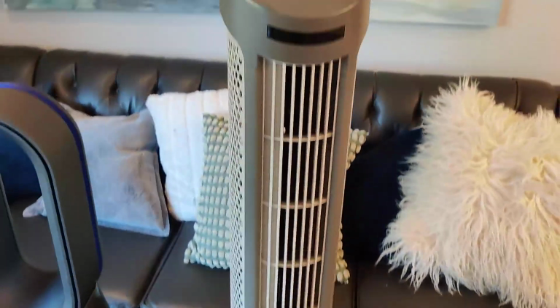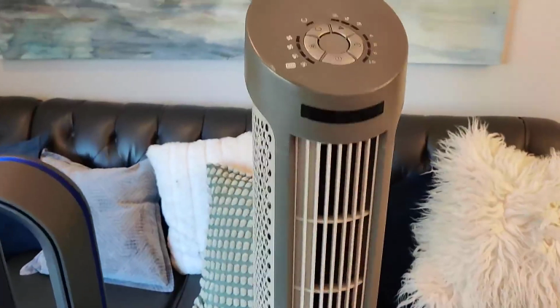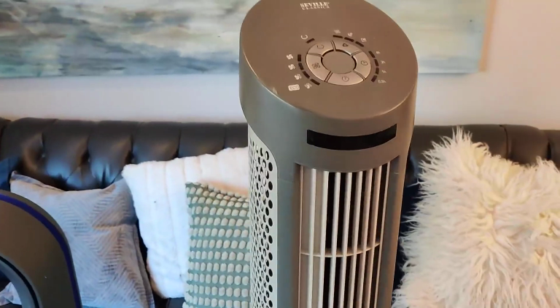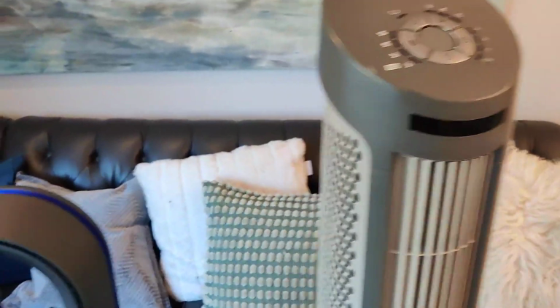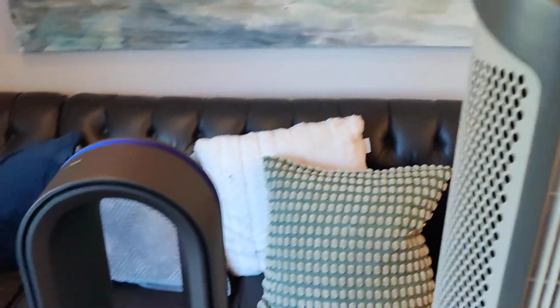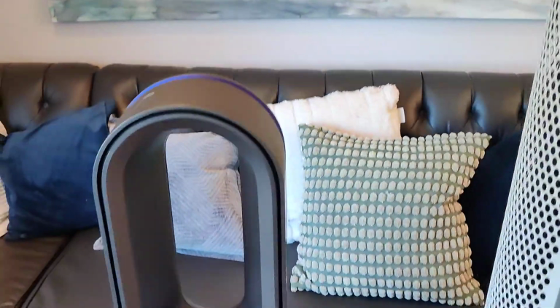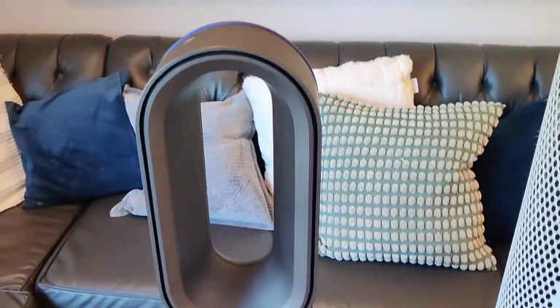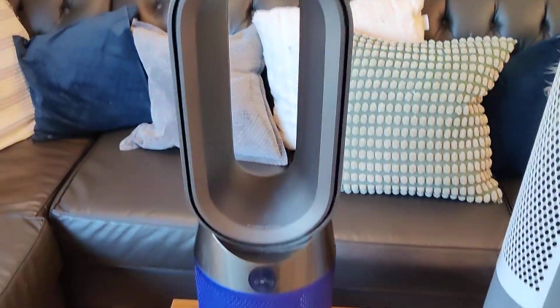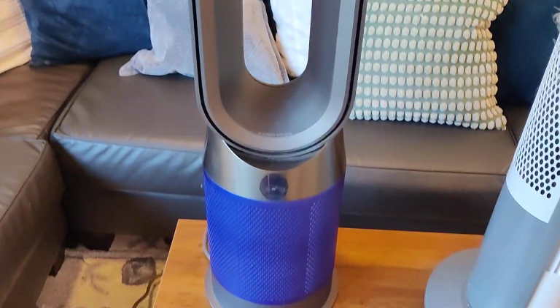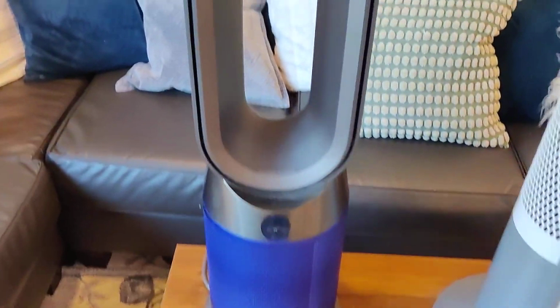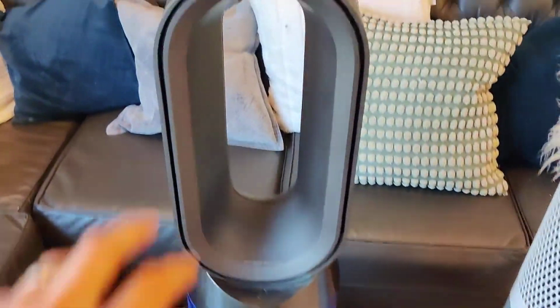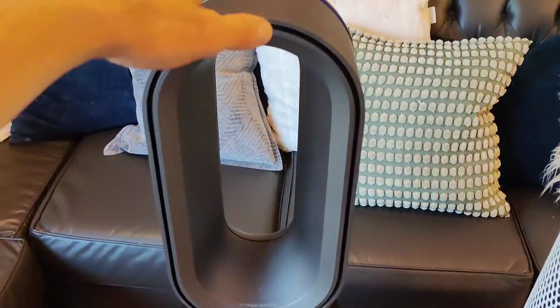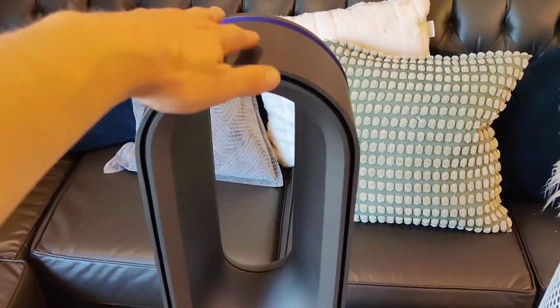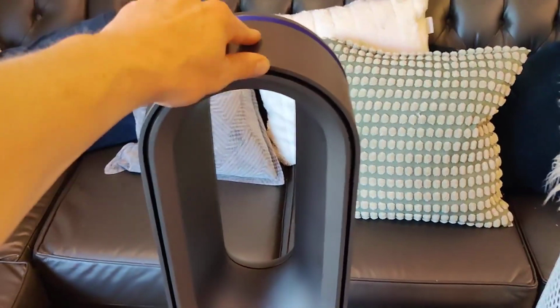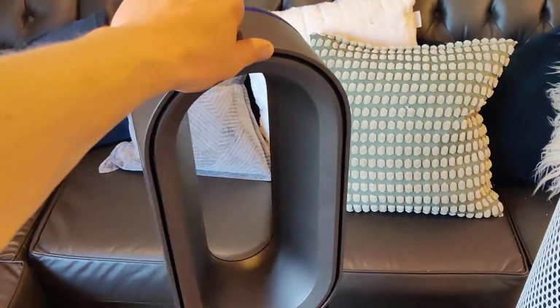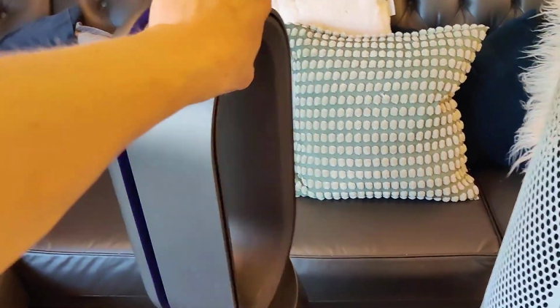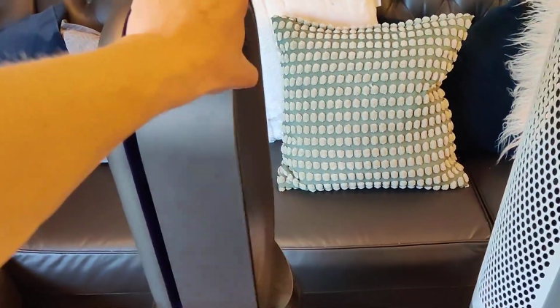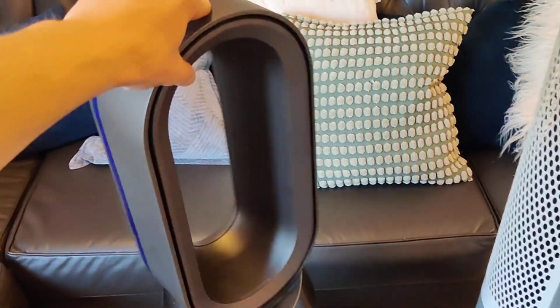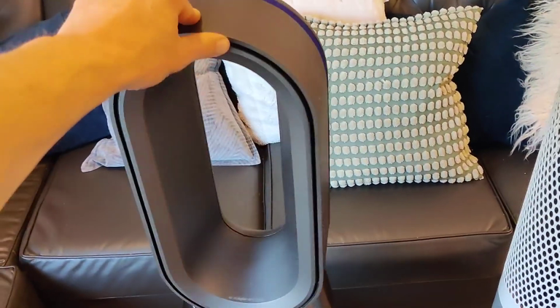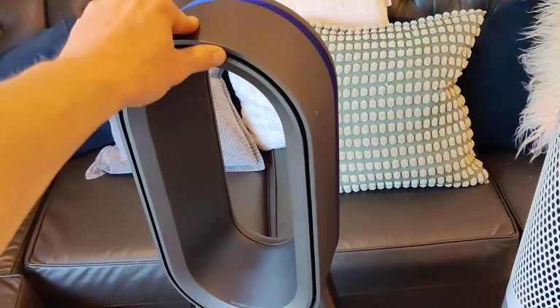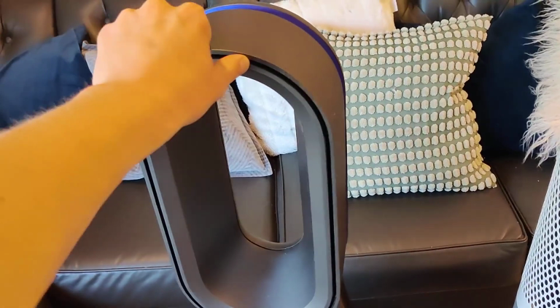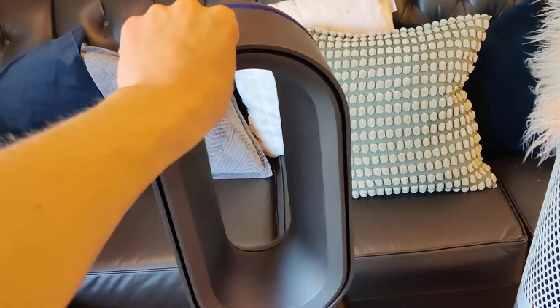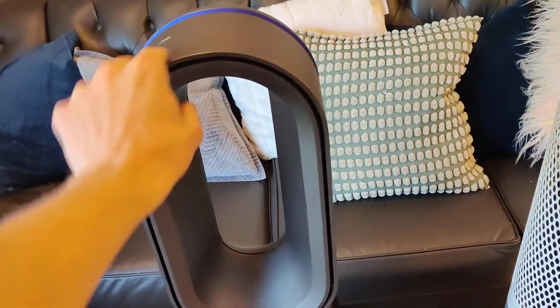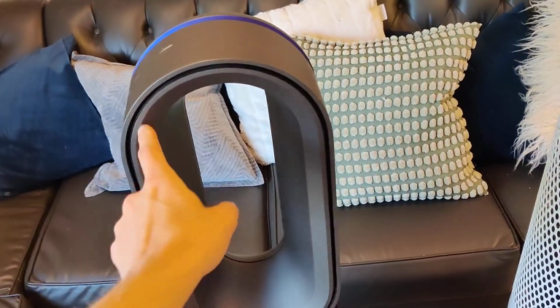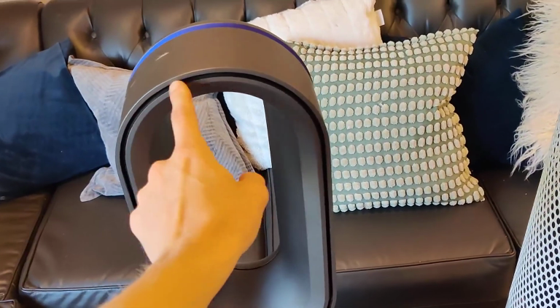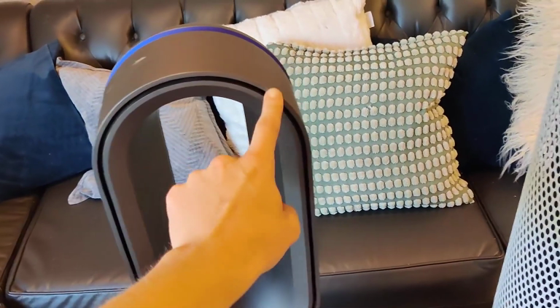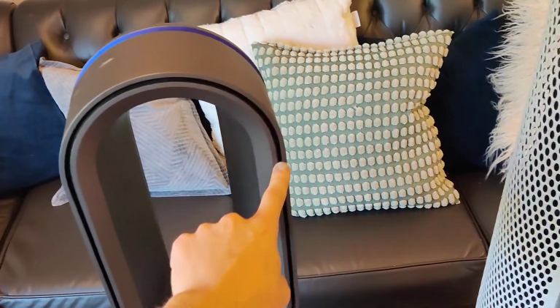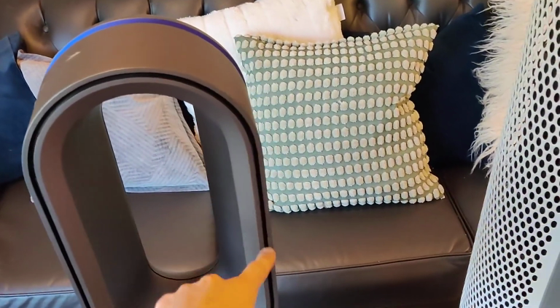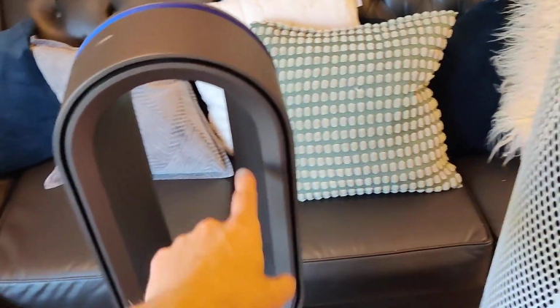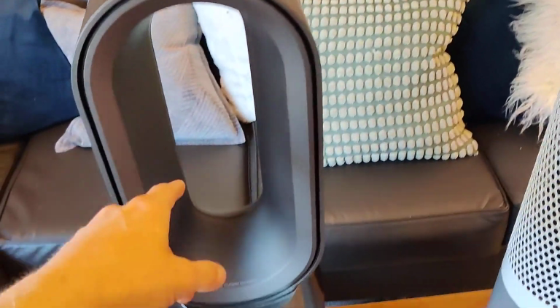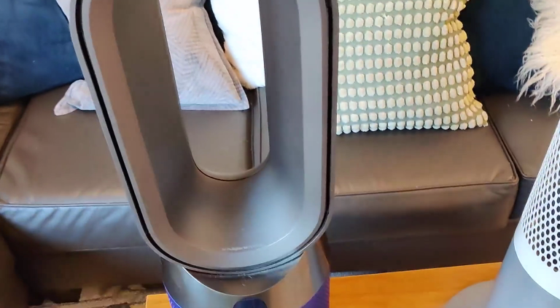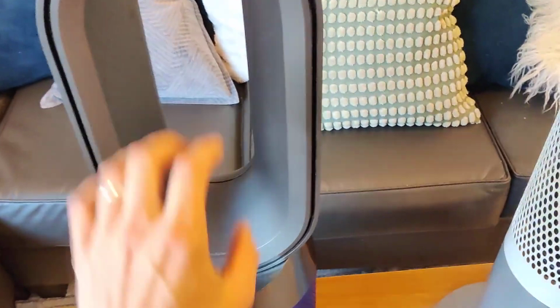Now, if you want something a little bit more fancy, you have the Dyson here. This Dyson is great. As you can see, it spins very easily. It's a bladeless fan, so the air is actually flowing out of this outer rim here.